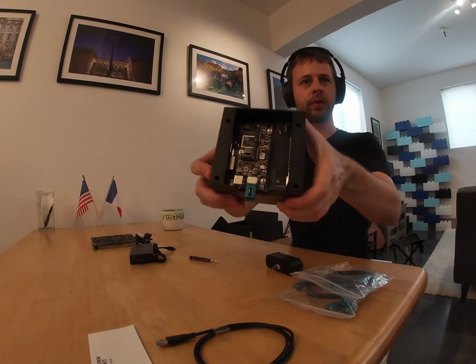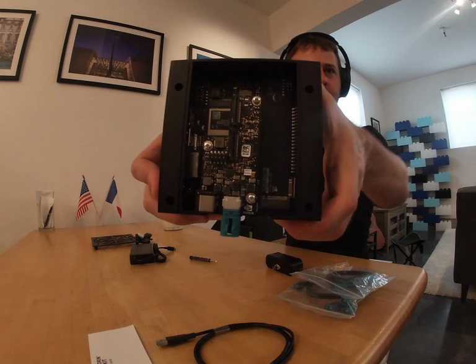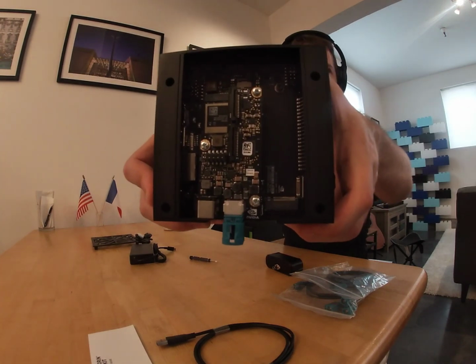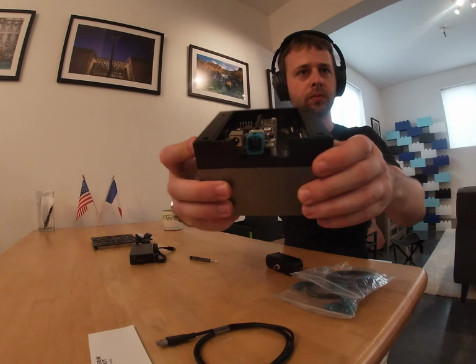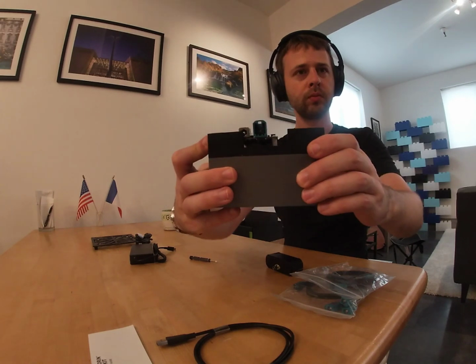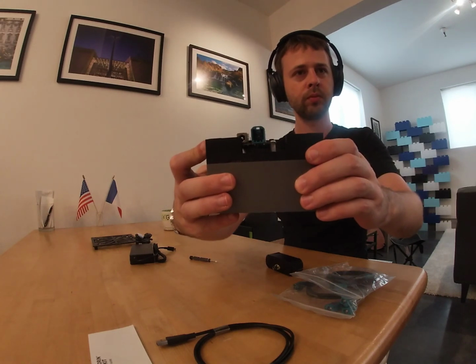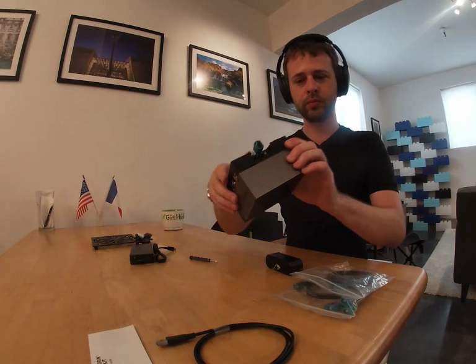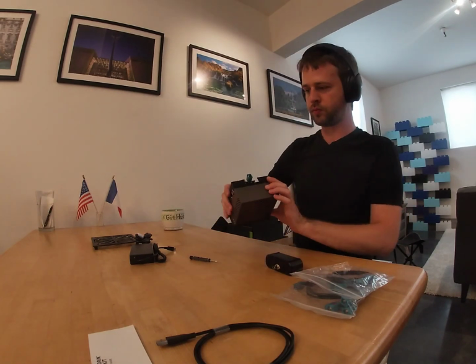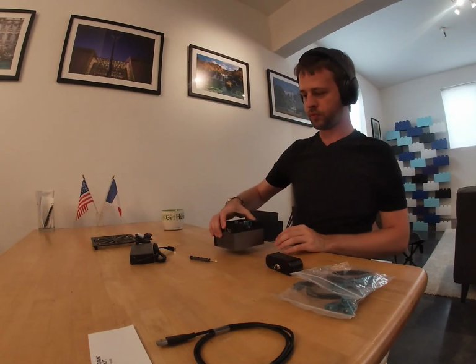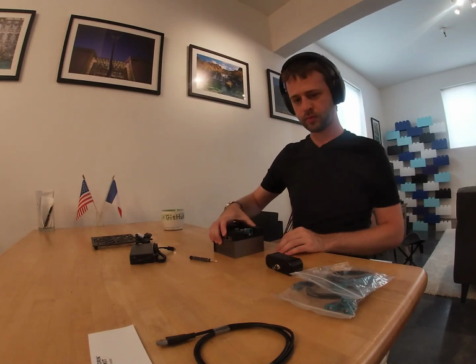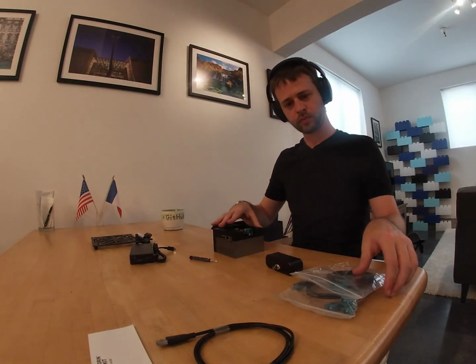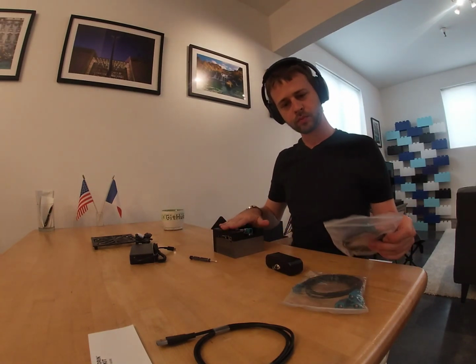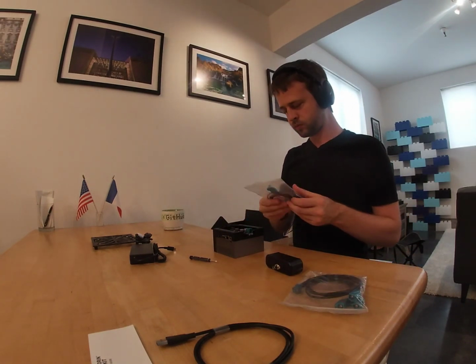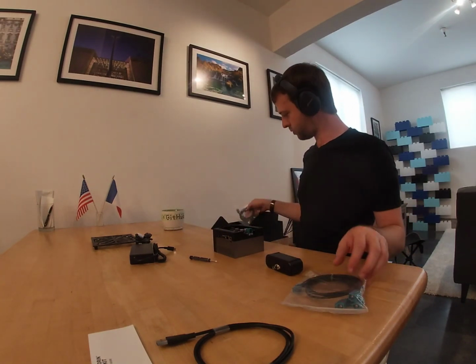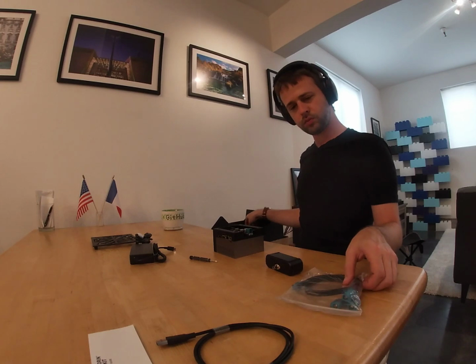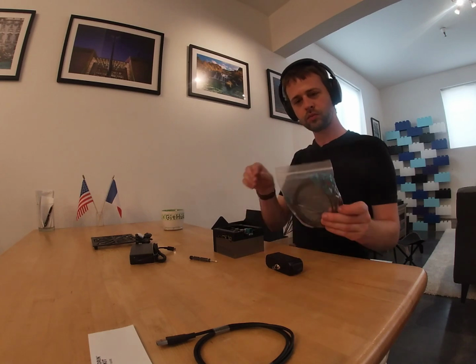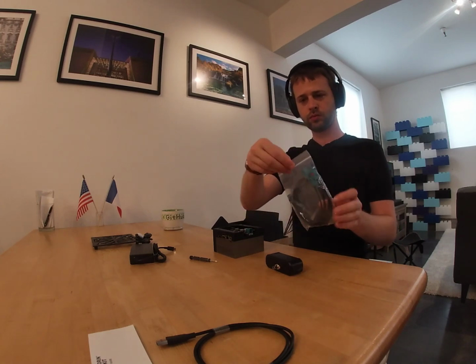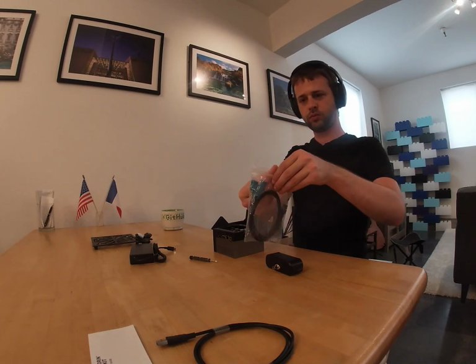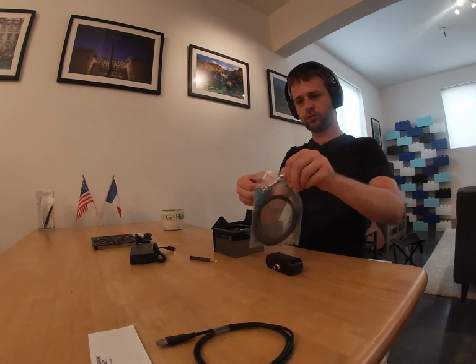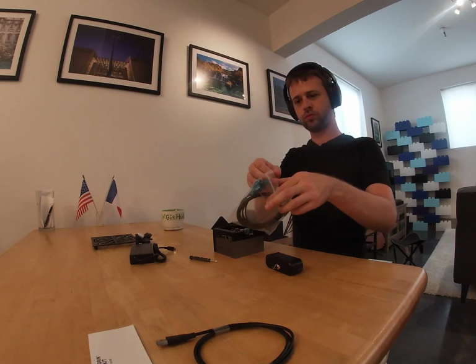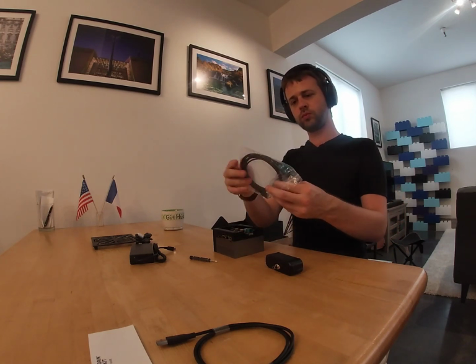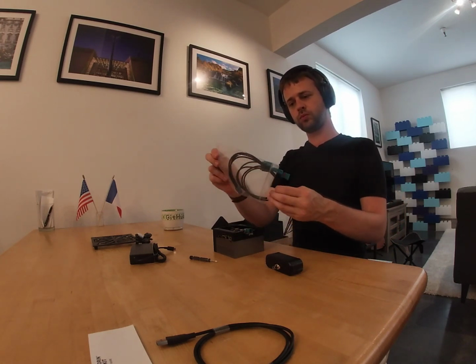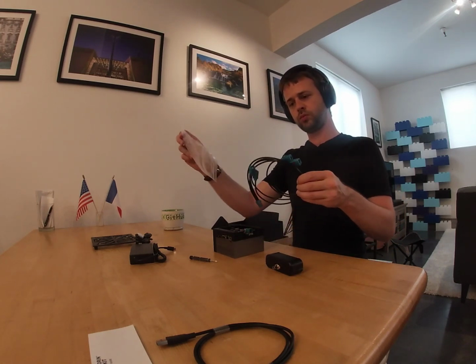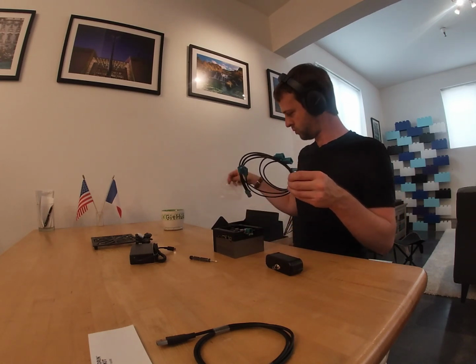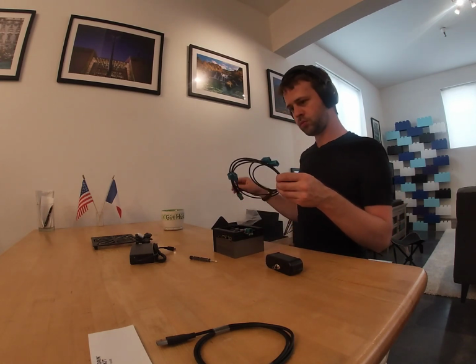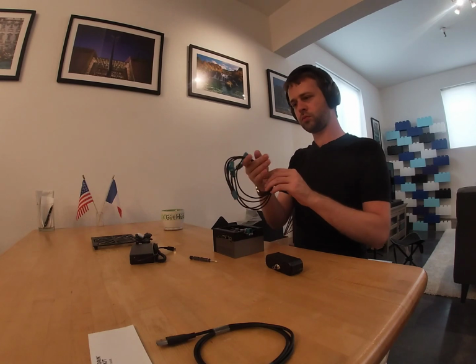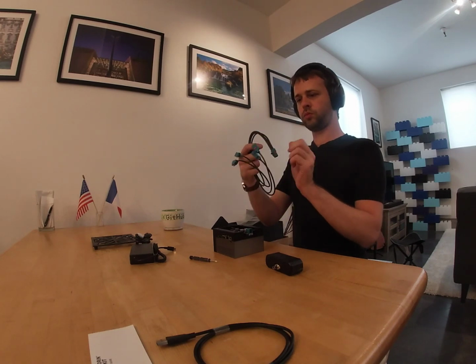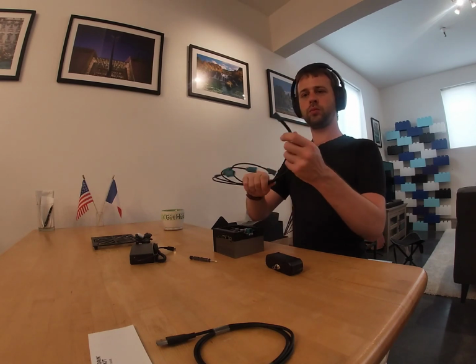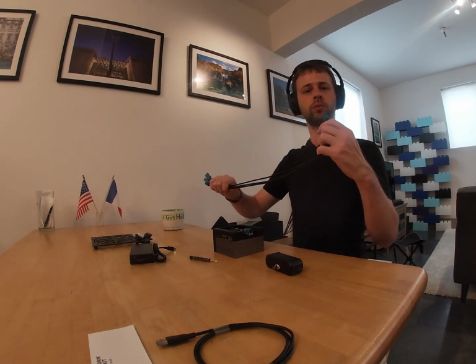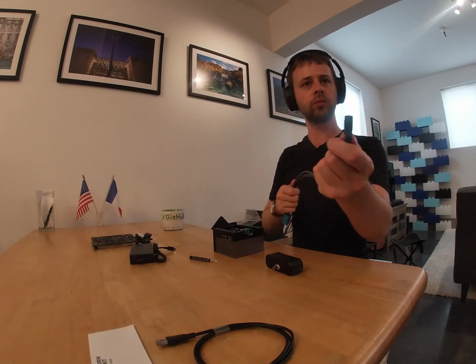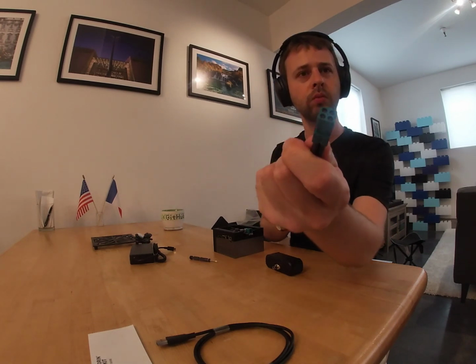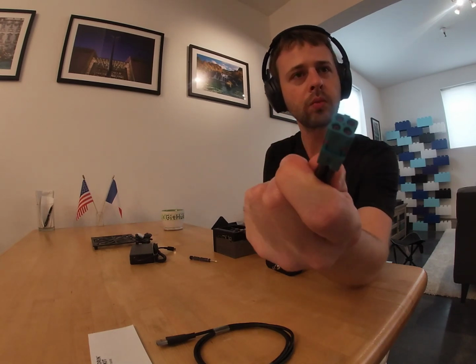The card comes with a couple of bolts and plastic standoffs to secure it in place. As you can see, it takes me a little bit of maneuvering to get all the bolts in place, but it's easy enough in just a minute or two. Once the card is secured, we can connect the camera to the Jetson using the GMSL-2 splitter cables provided by Stereolabs in the capture card kit.